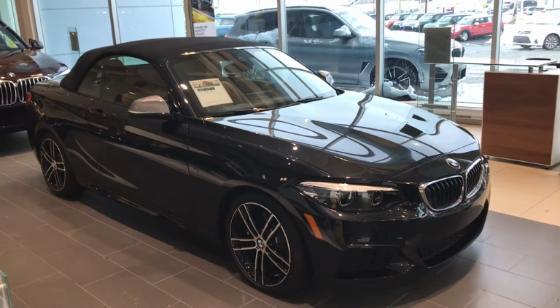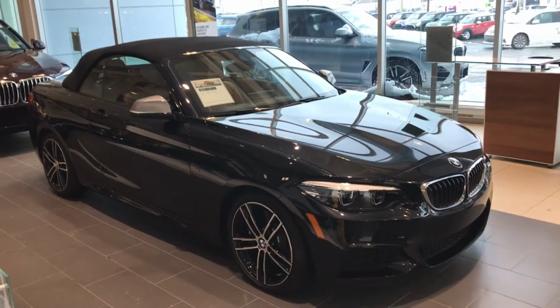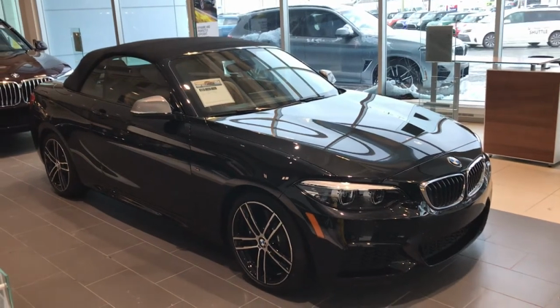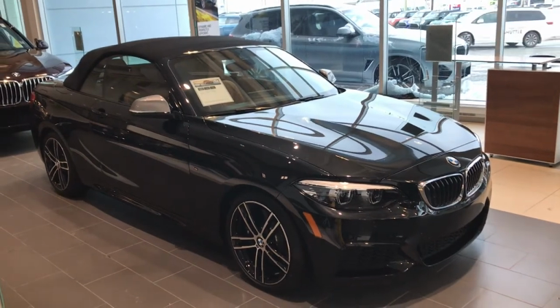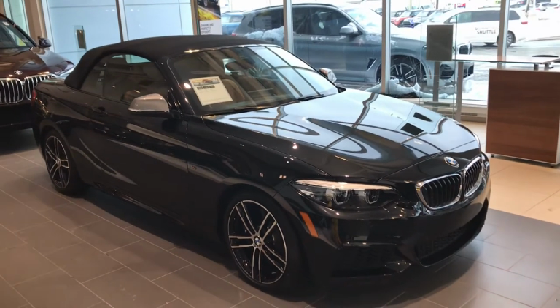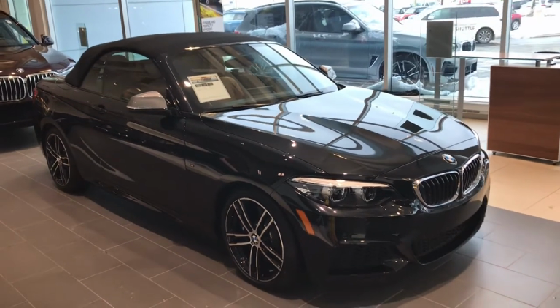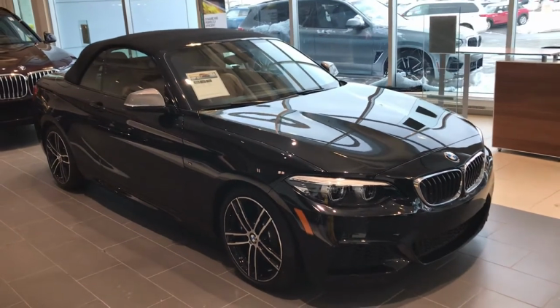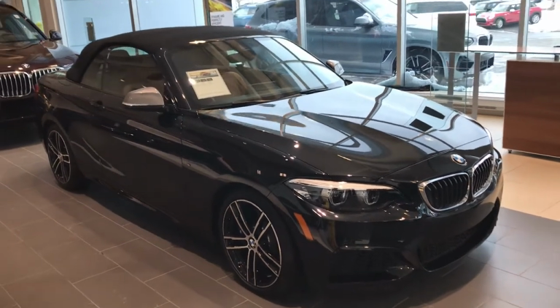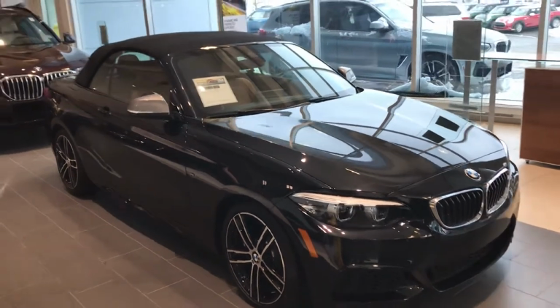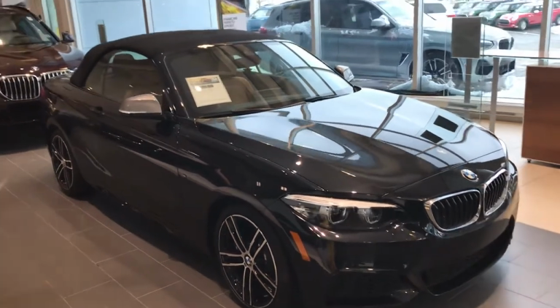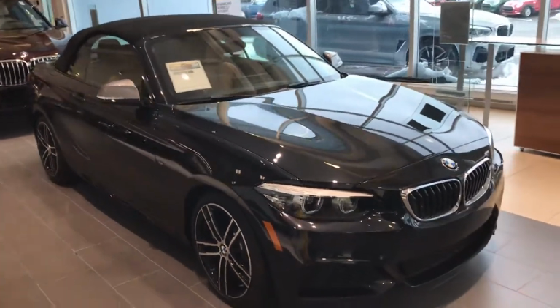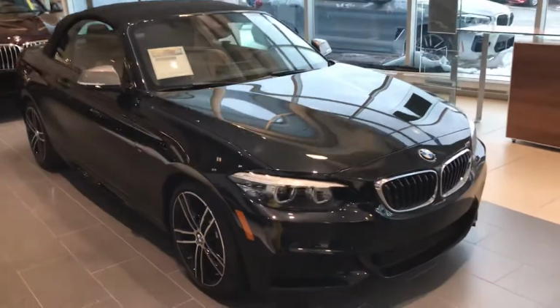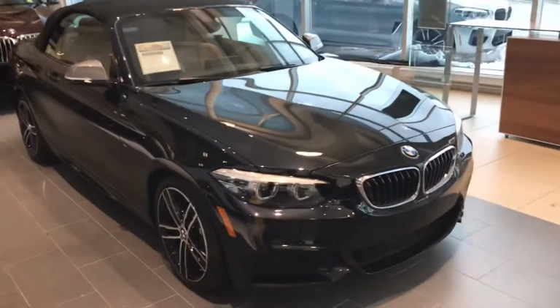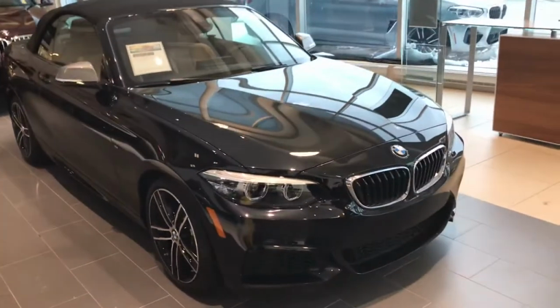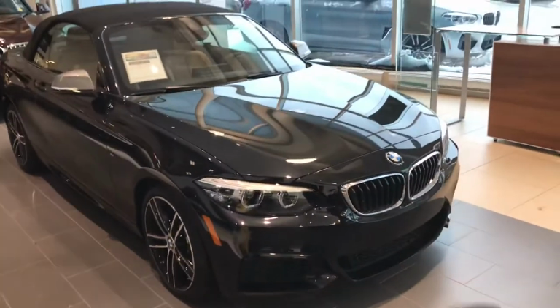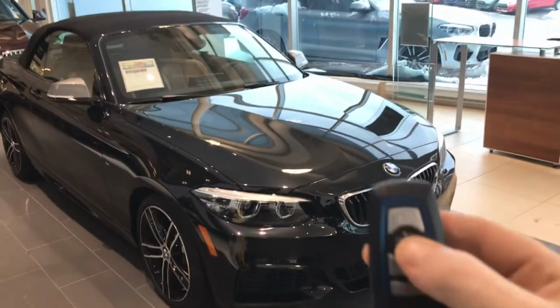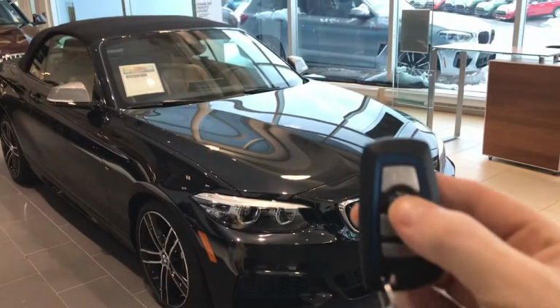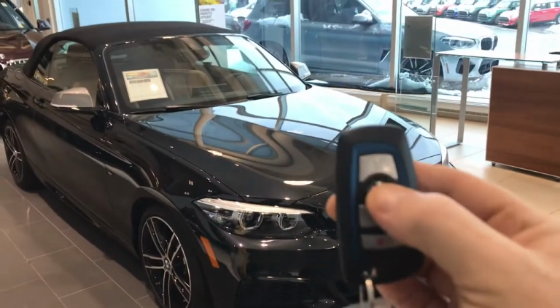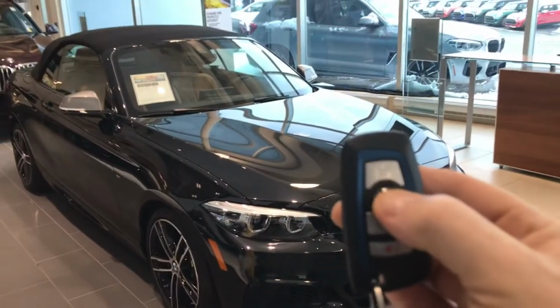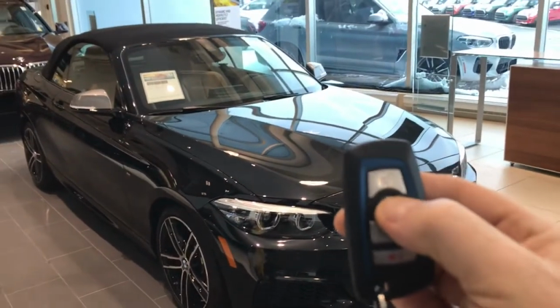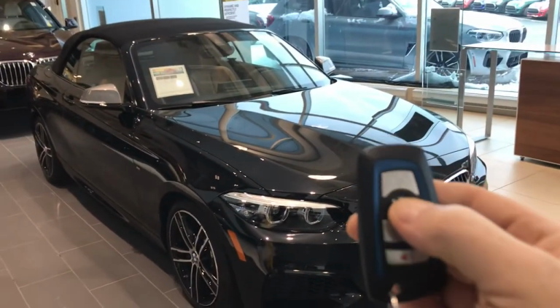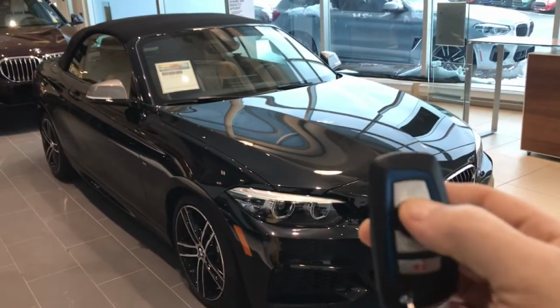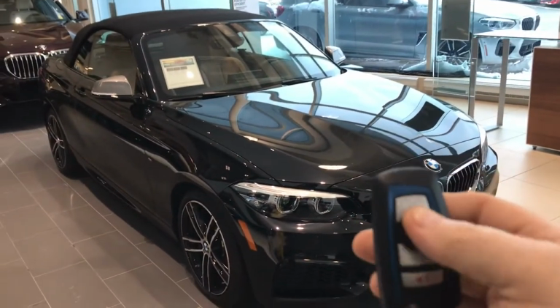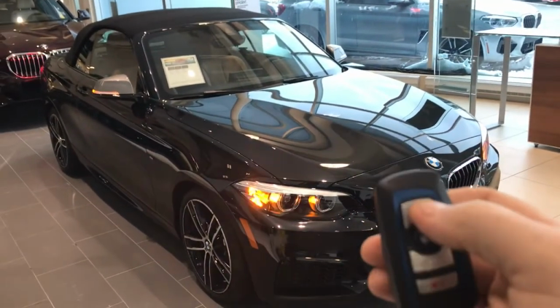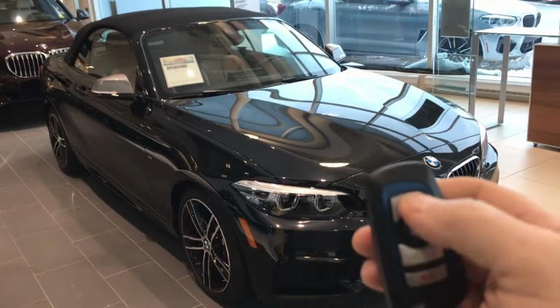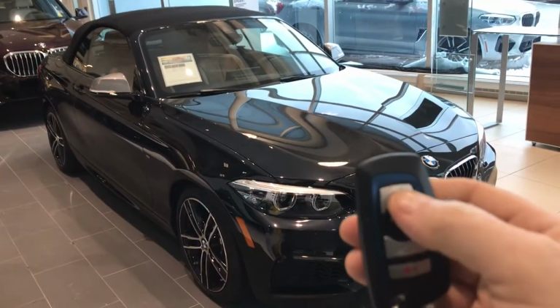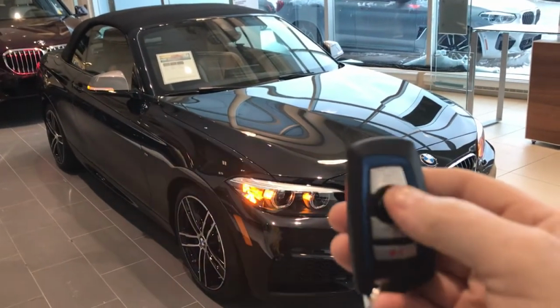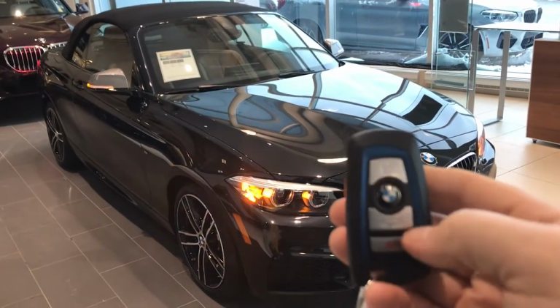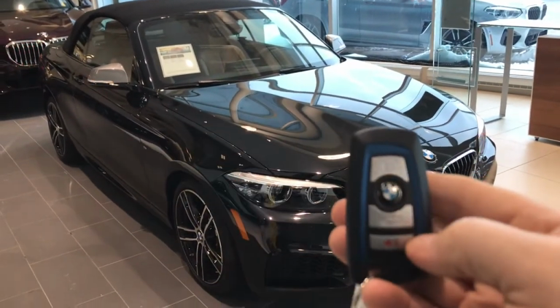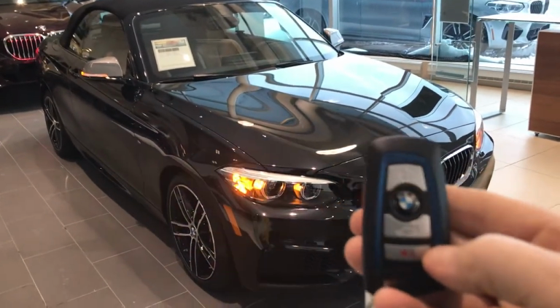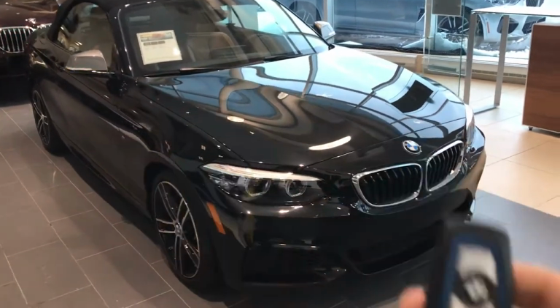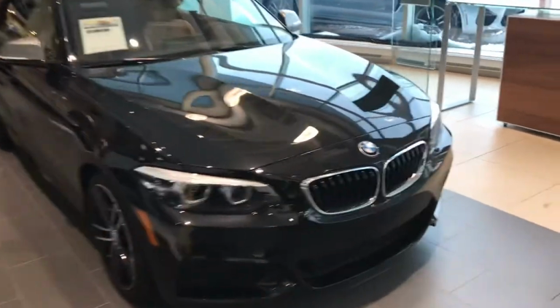Hi guys, this is Kevin Seifert from Origins BMW. Today I'm going to show you how you can lock and unlock your BMW using the key.